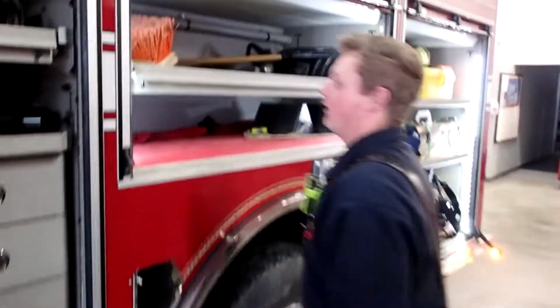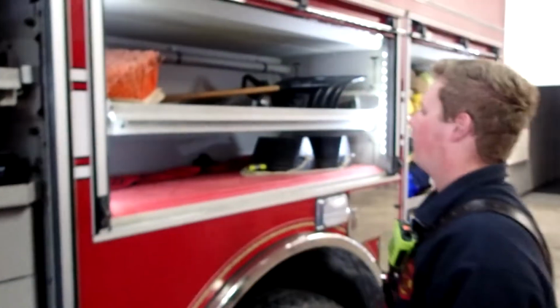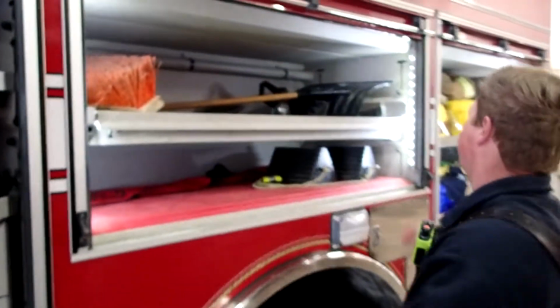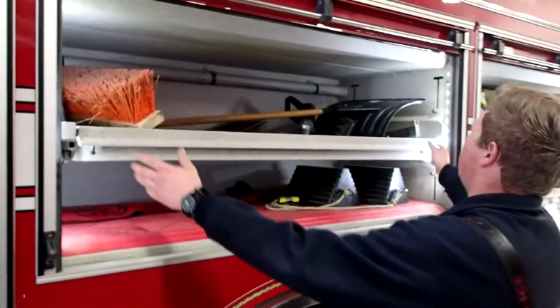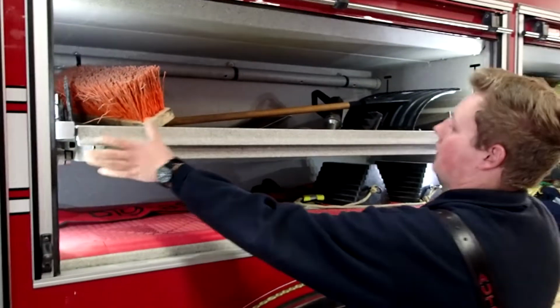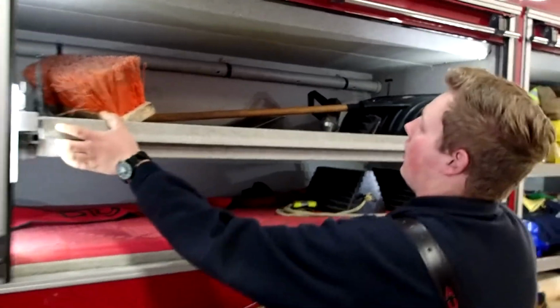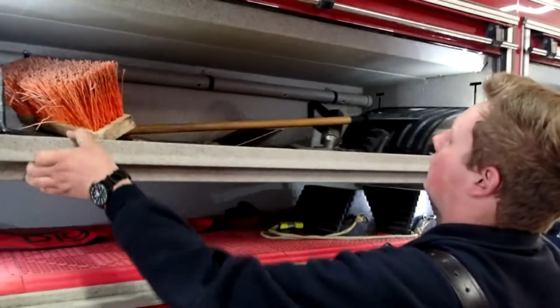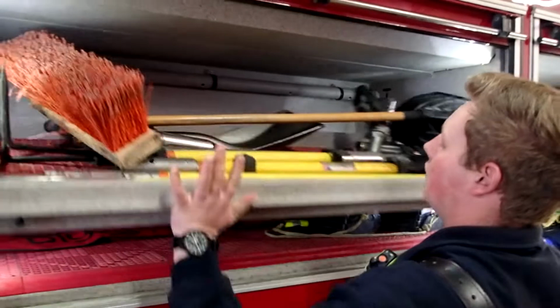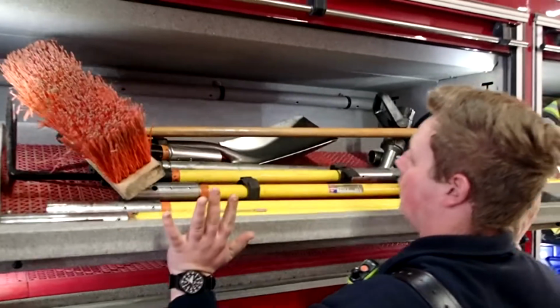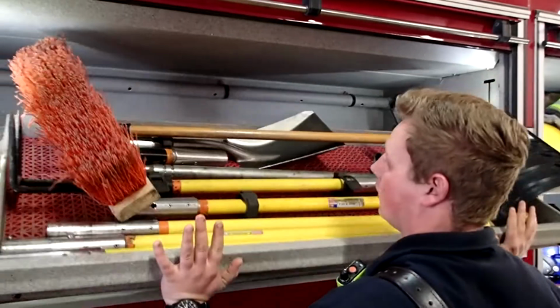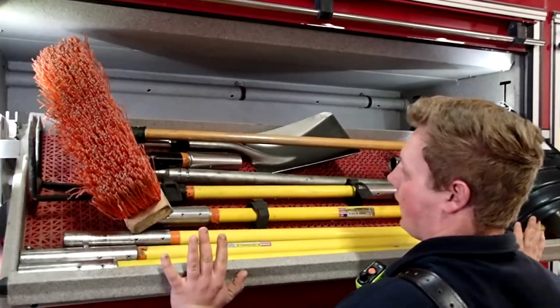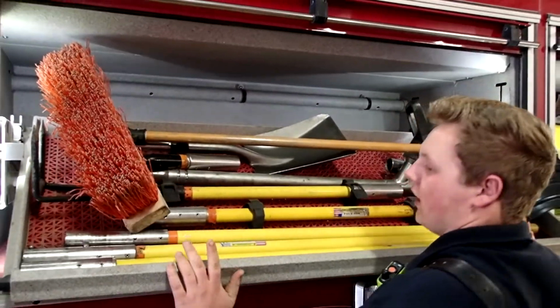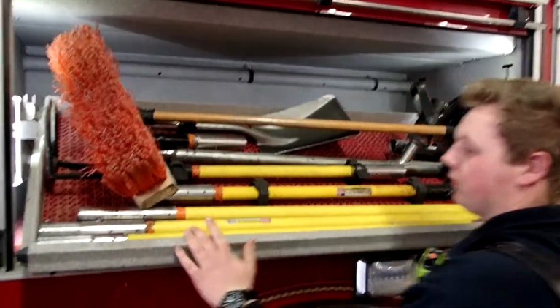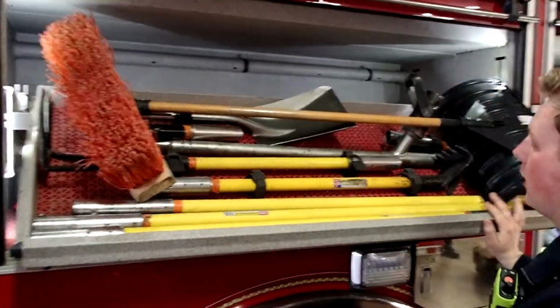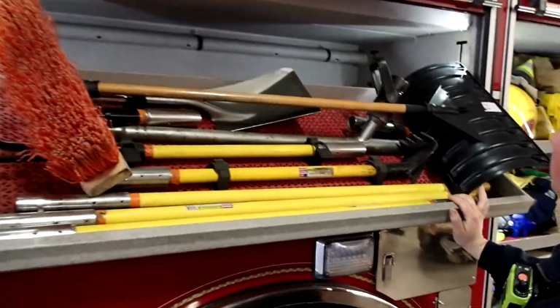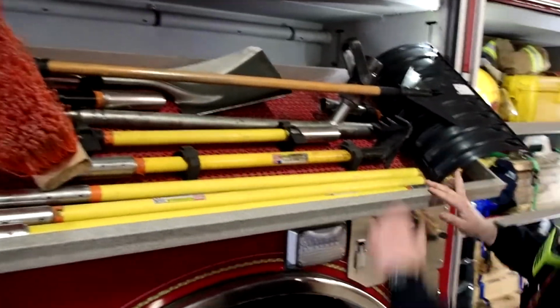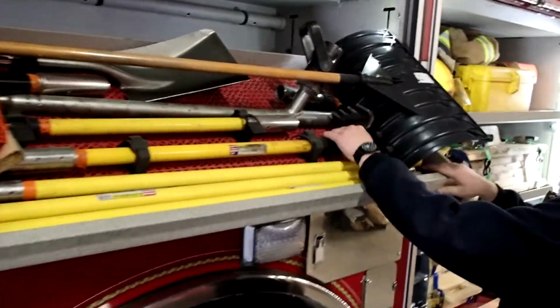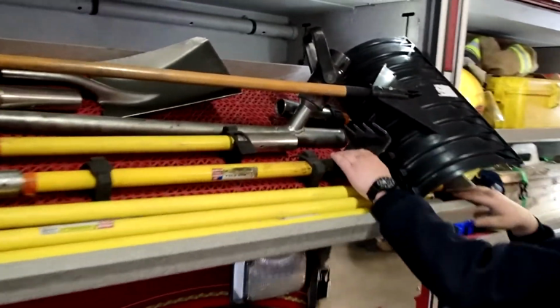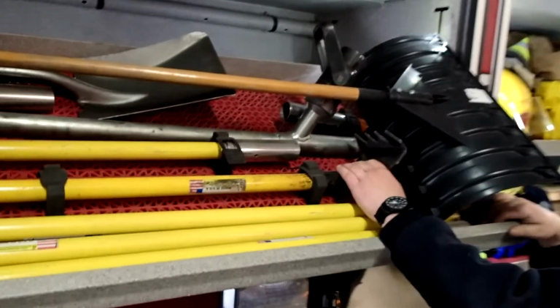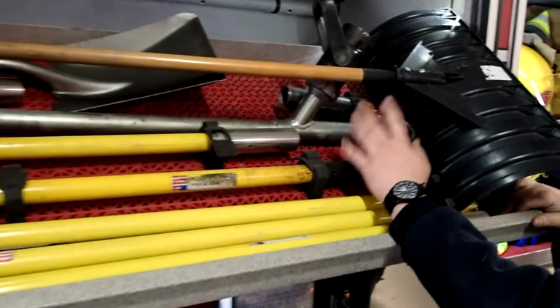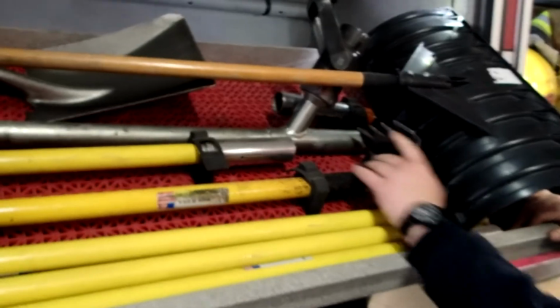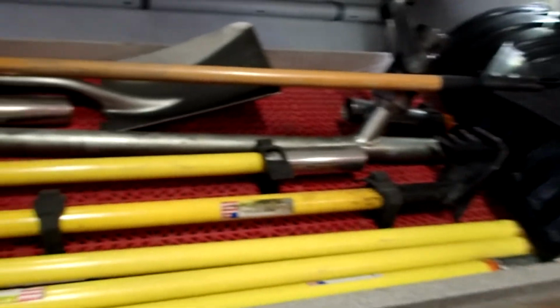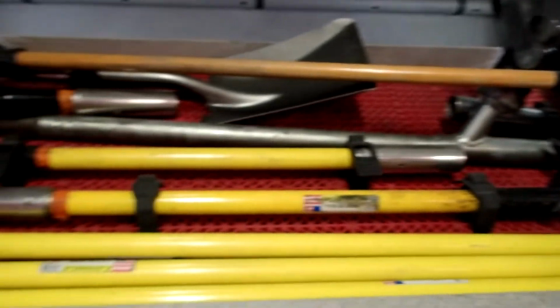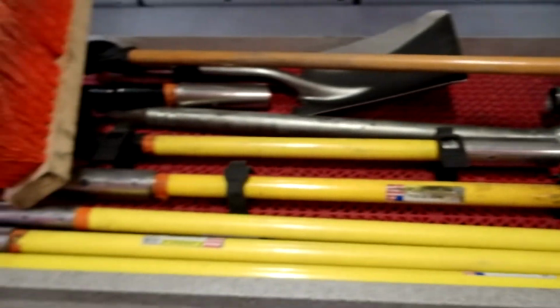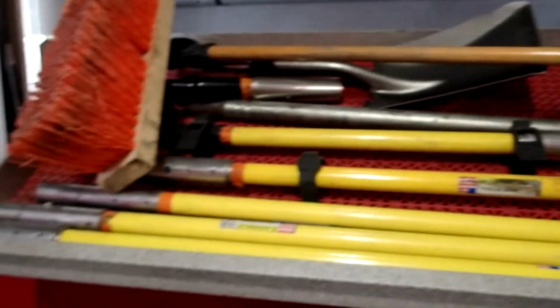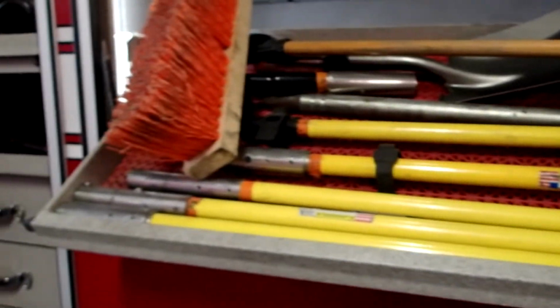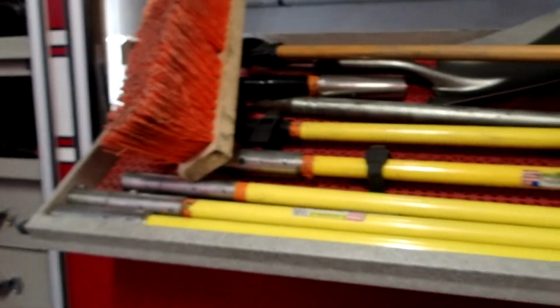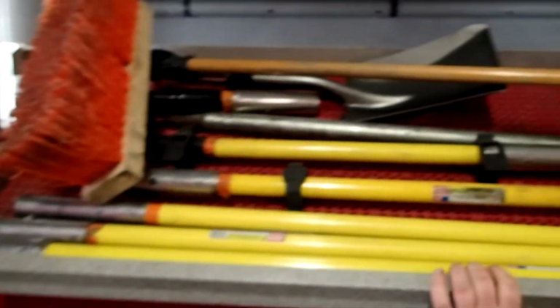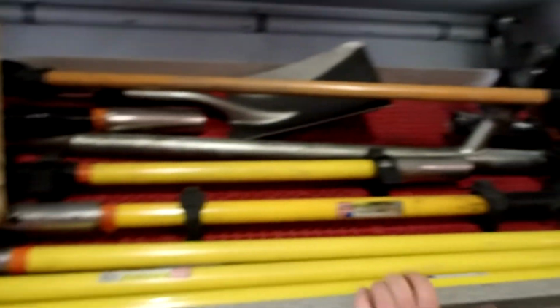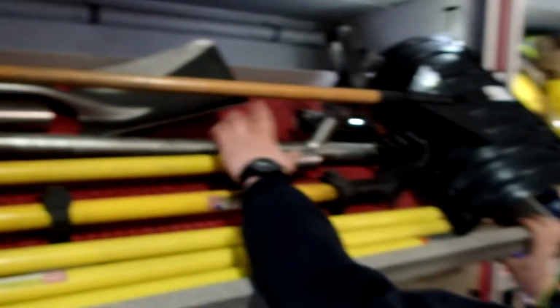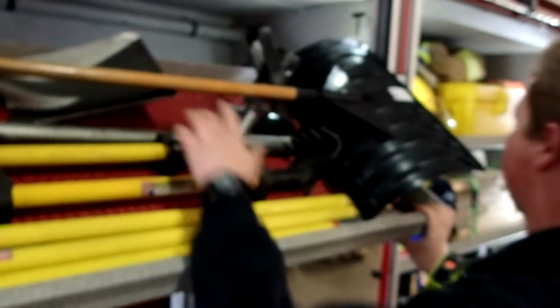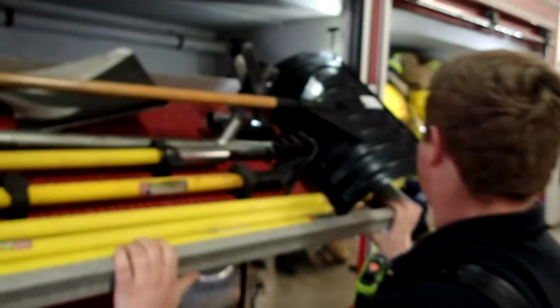And up here we have all of our extensions for our pipe poles, our LA trash hooks and our drywall hooks. We have a squeegee, brushes, shovels, and a piercing nozzle right here.